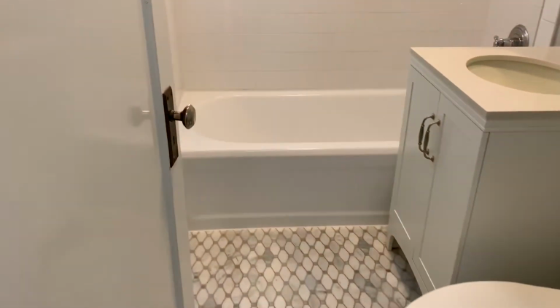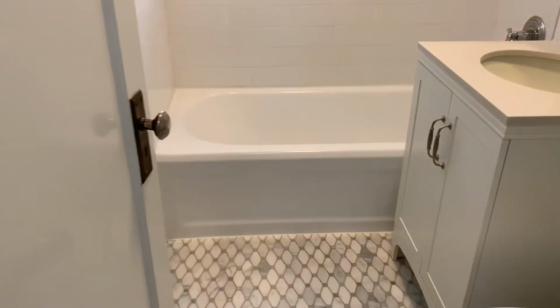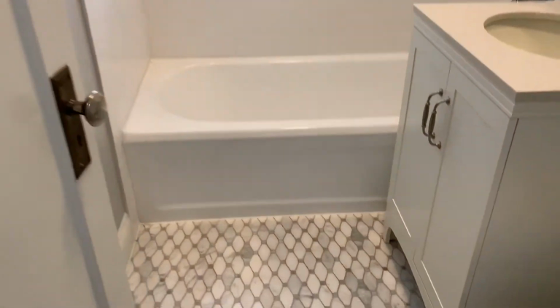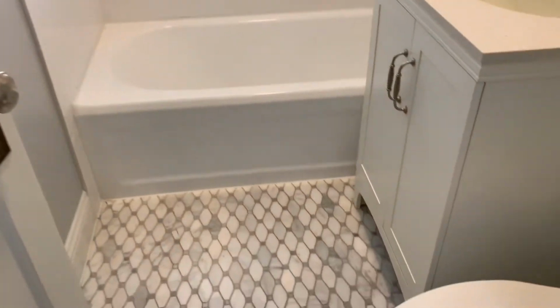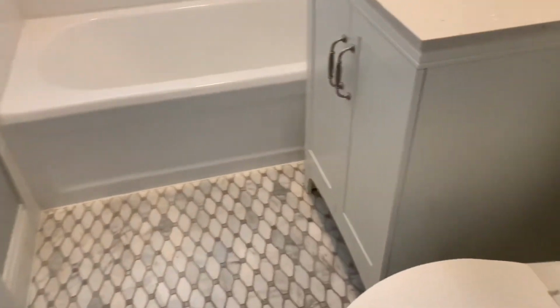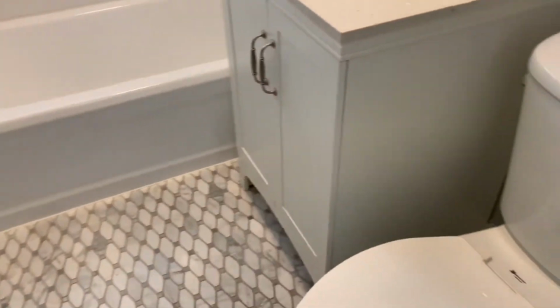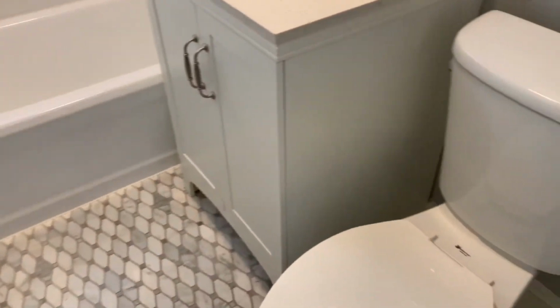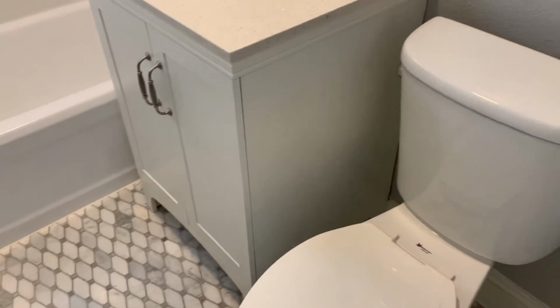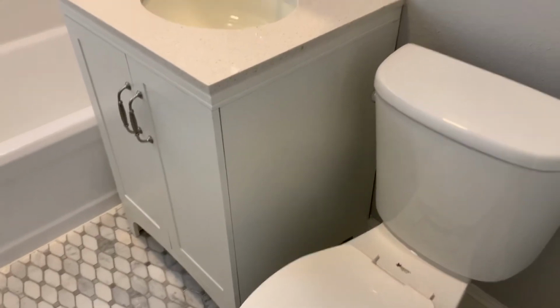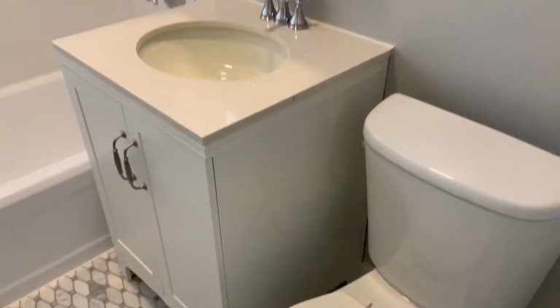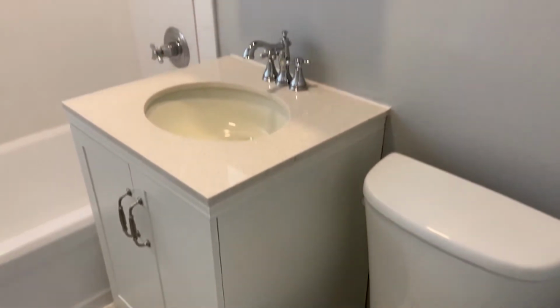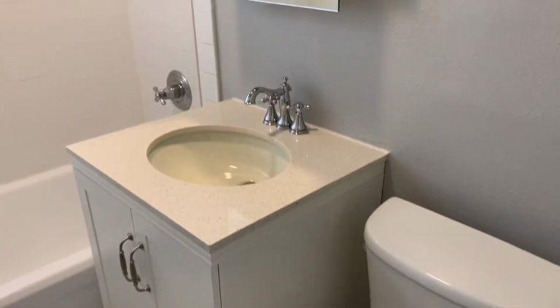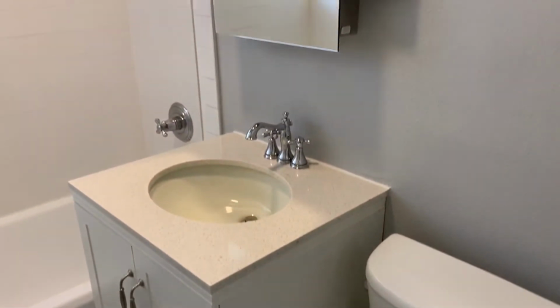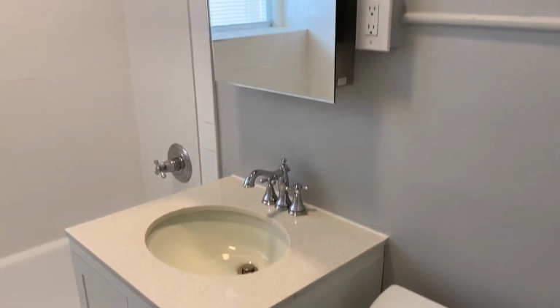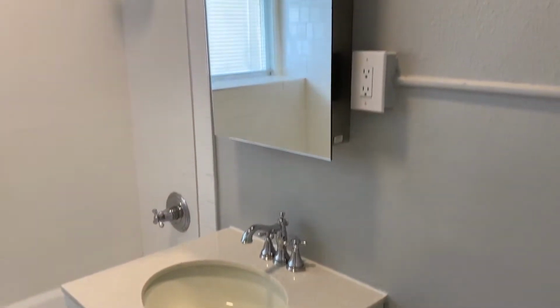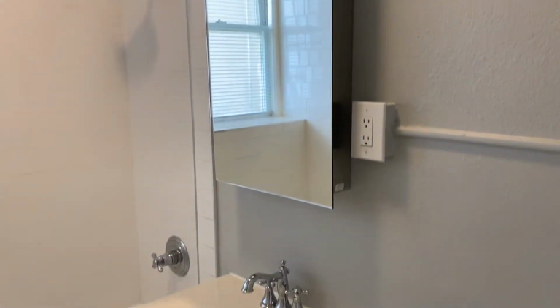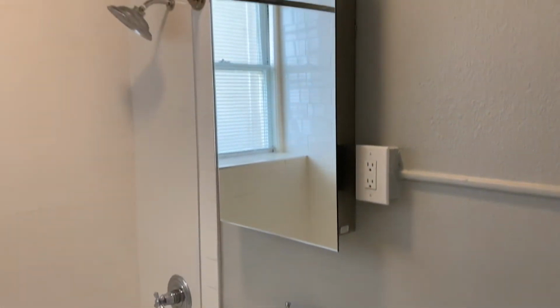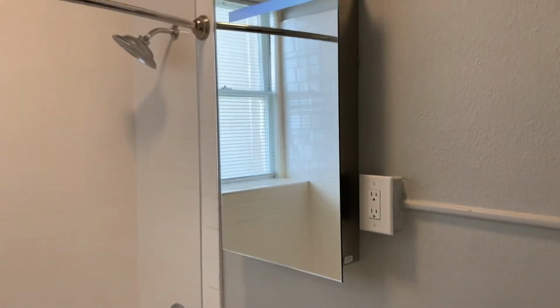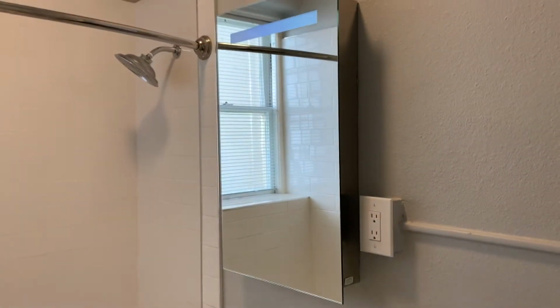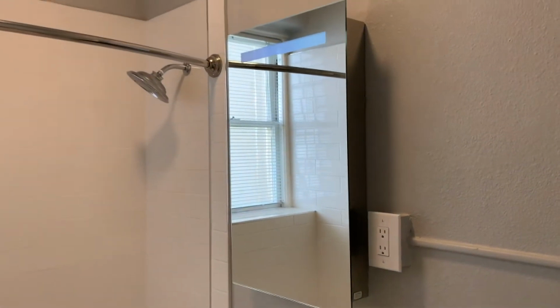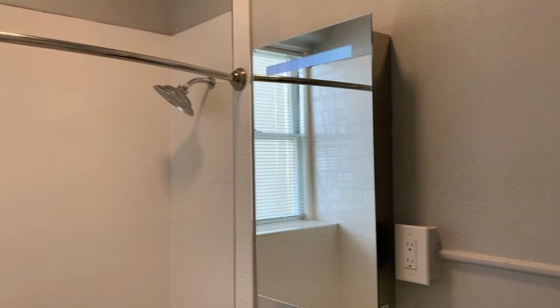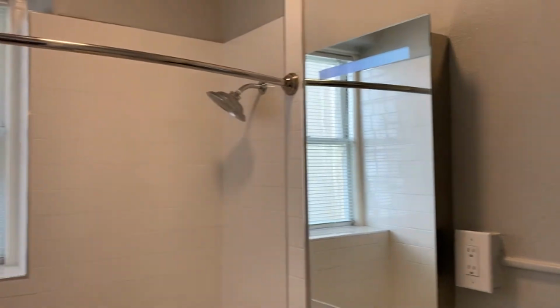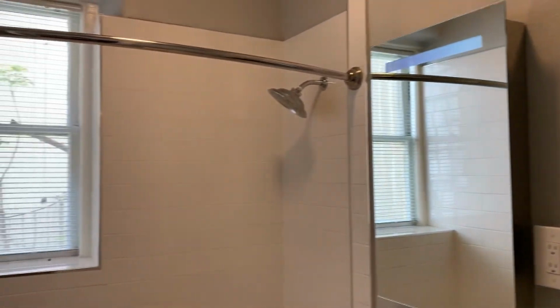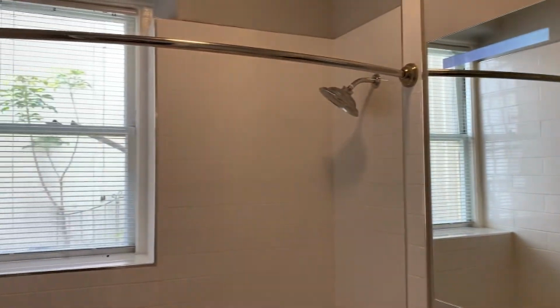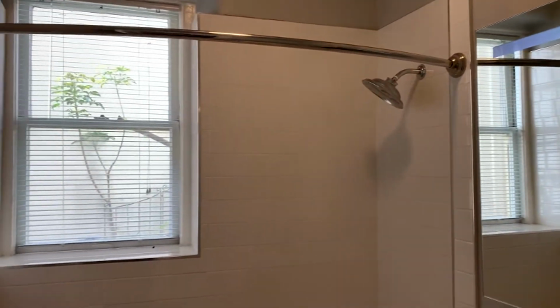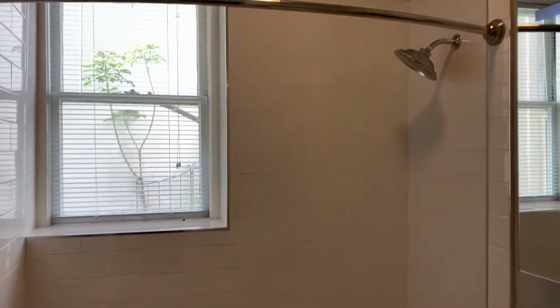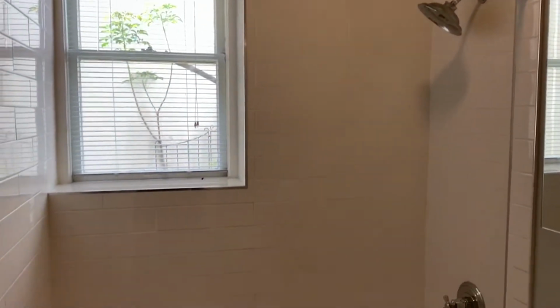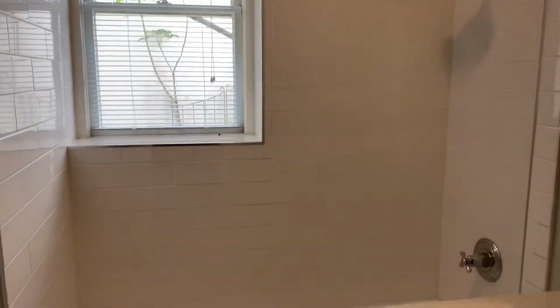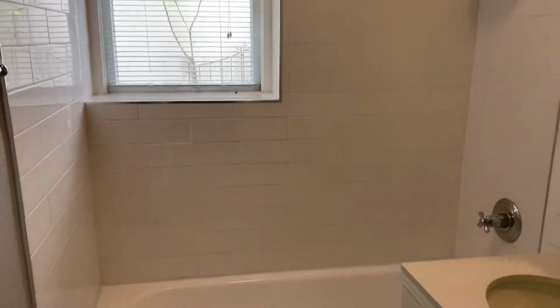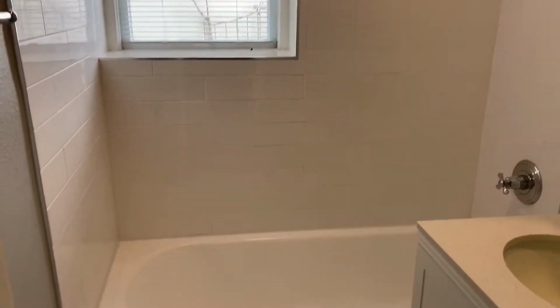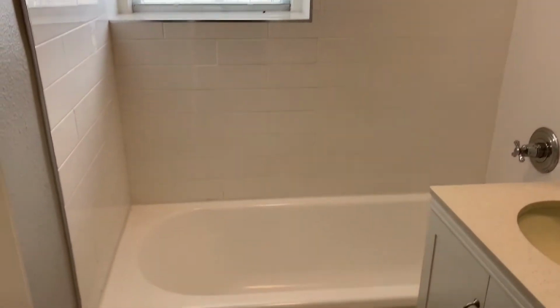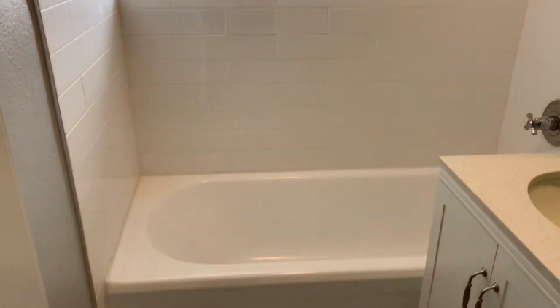The bathroom is completely renovated with newer tile, newer toilet, vanity, medicine cabinet with LED lighting, a nice big shower head, and newer tile surround.